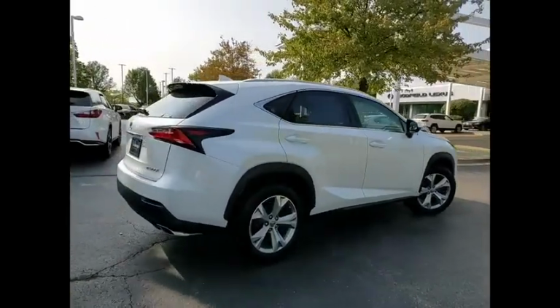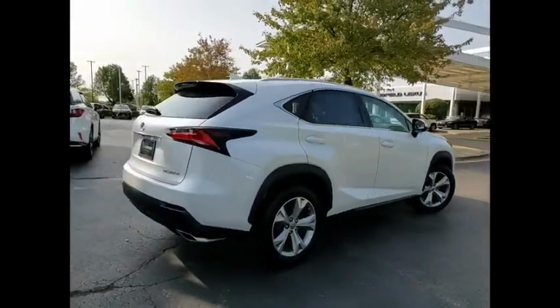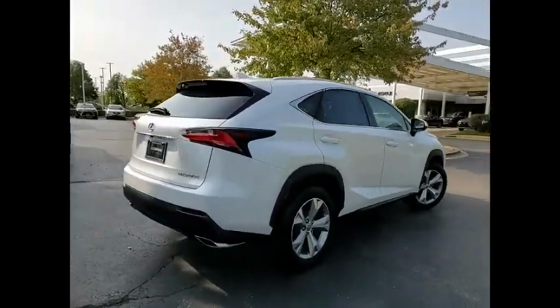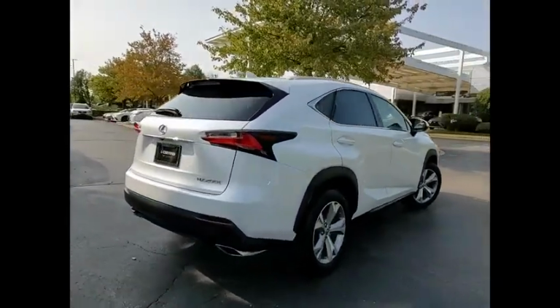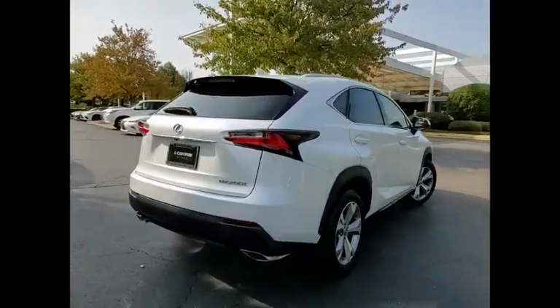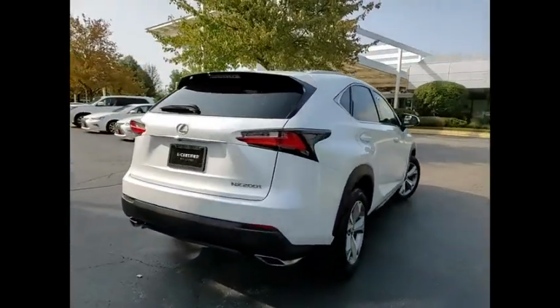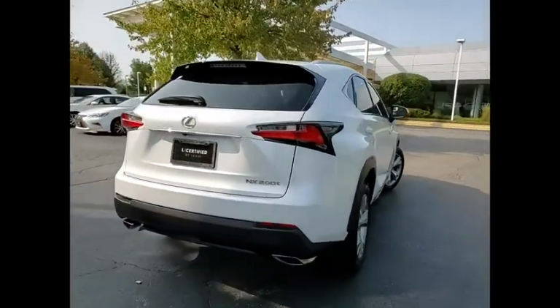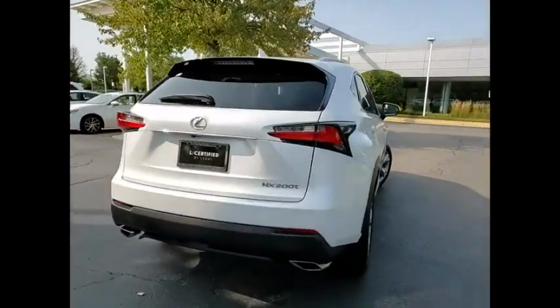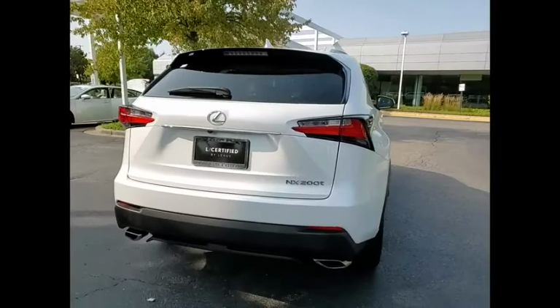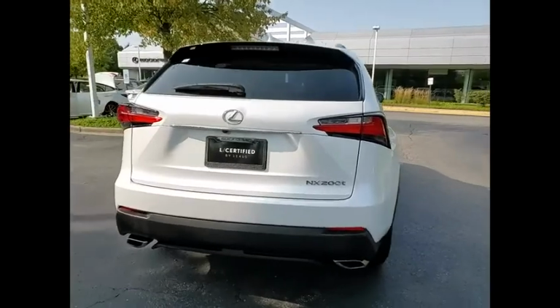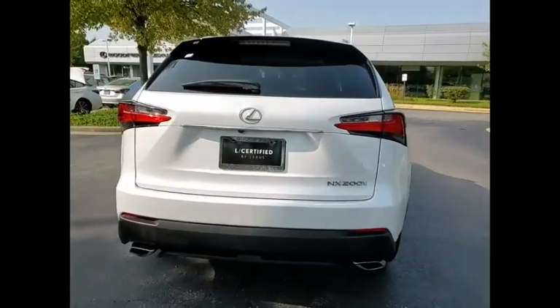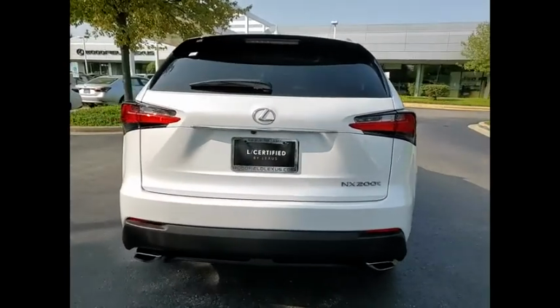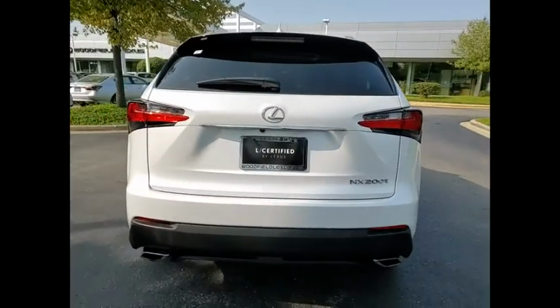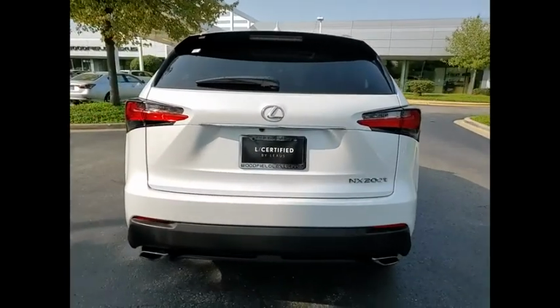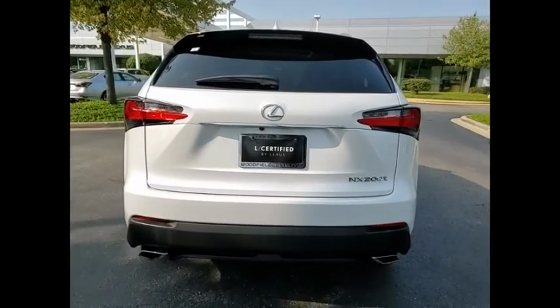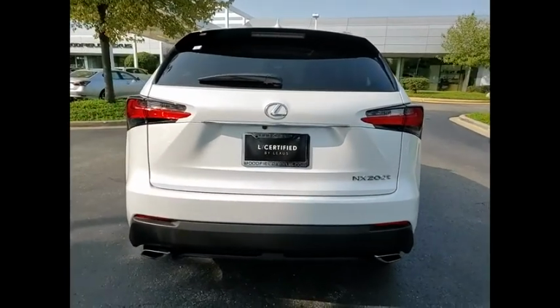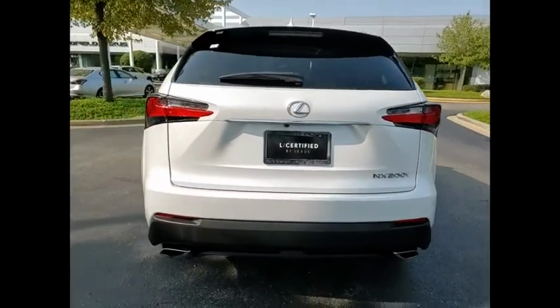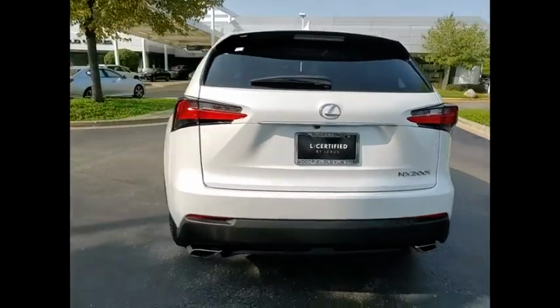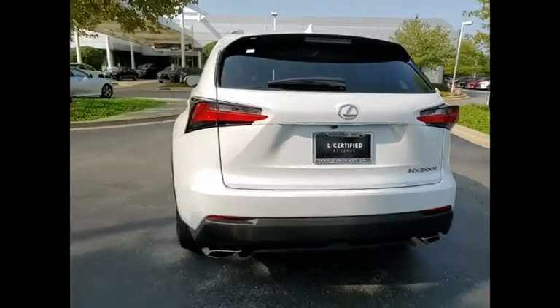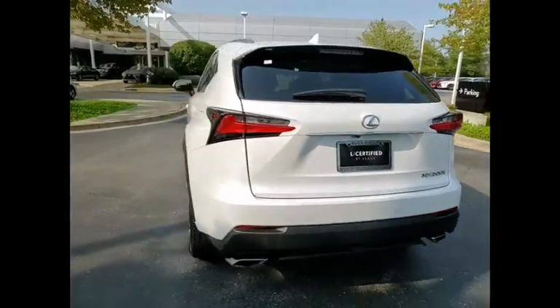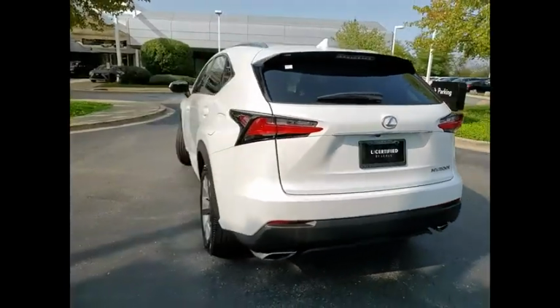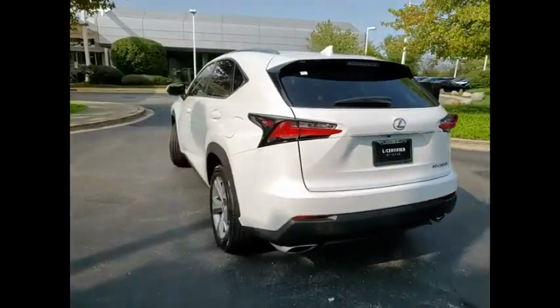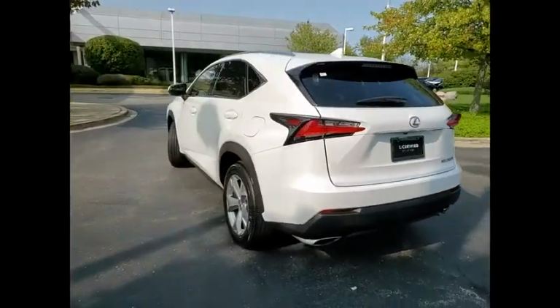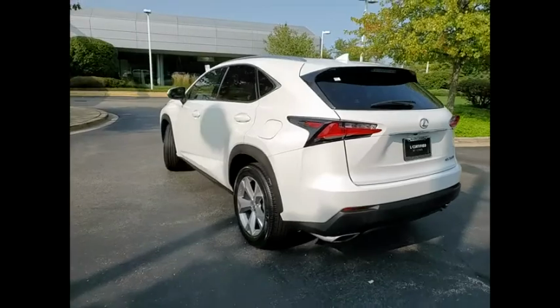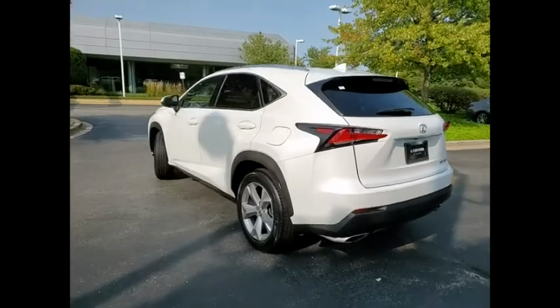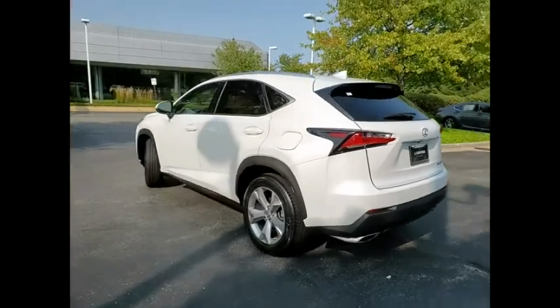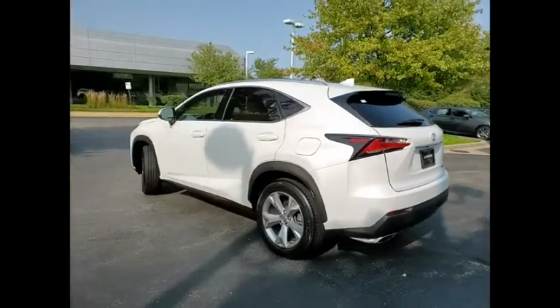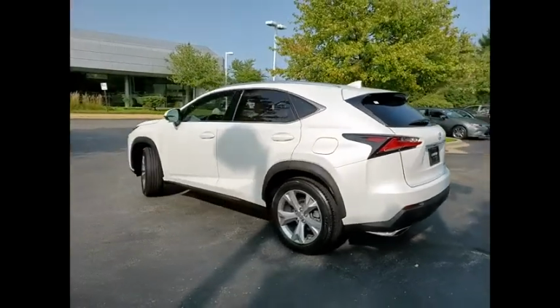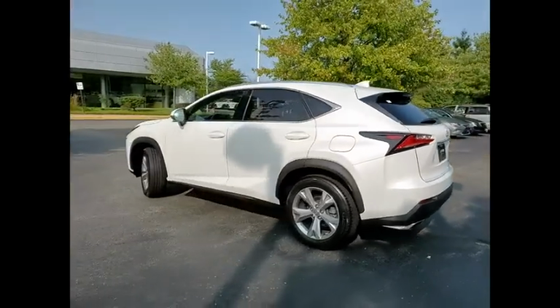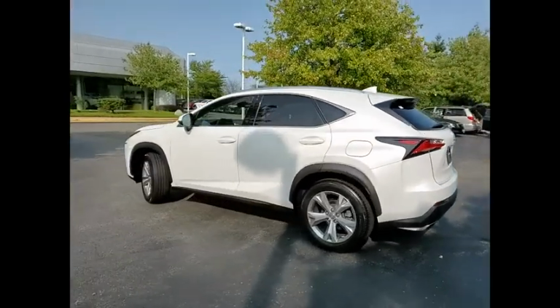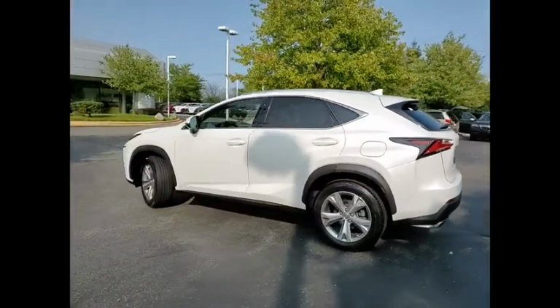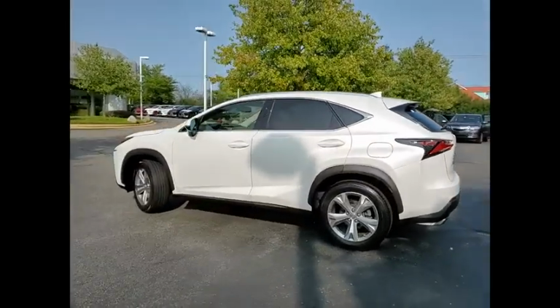The interior of the NX directly evokes the premium urban feel of the vehicle, combining the structural beauty of a high-performance machine with a material feel that maximizes luxury and functionality.